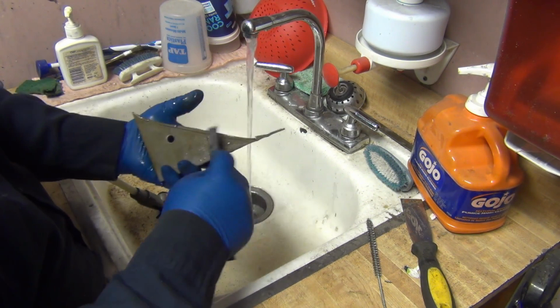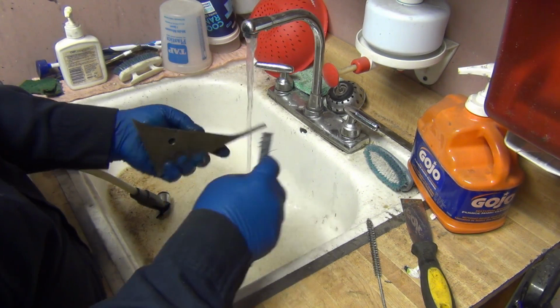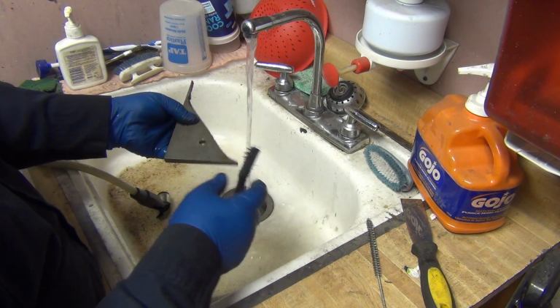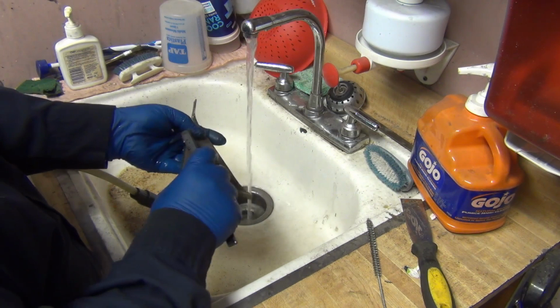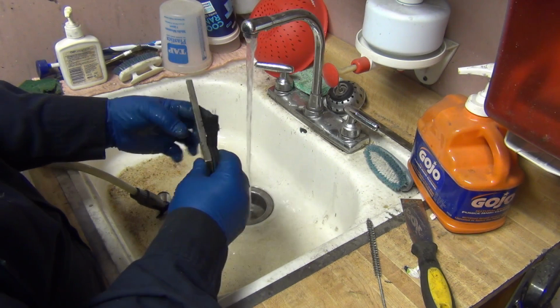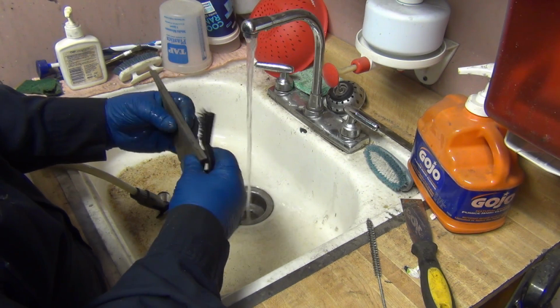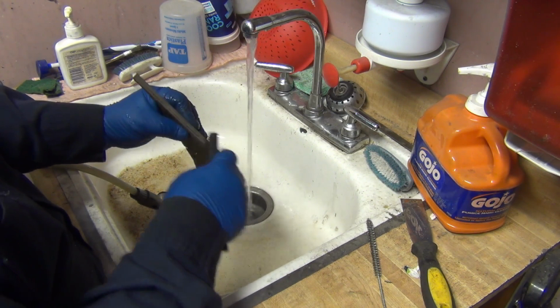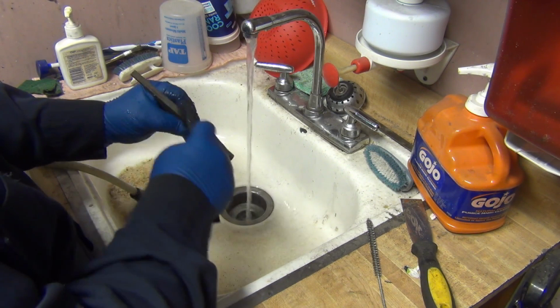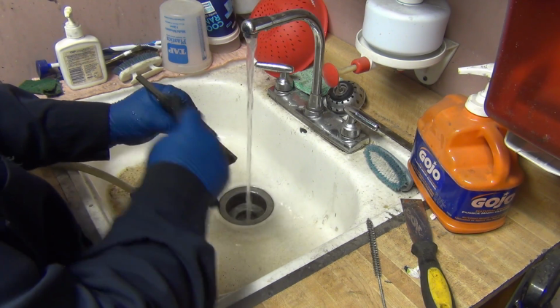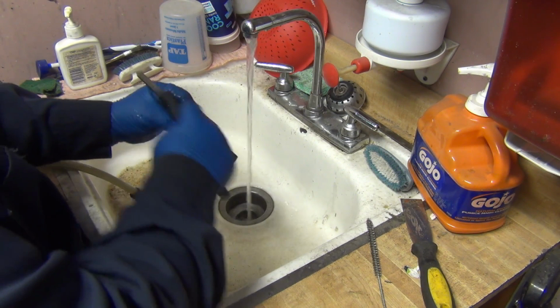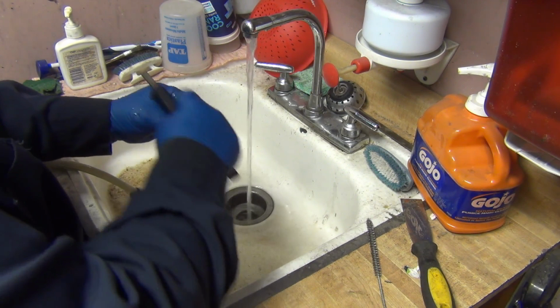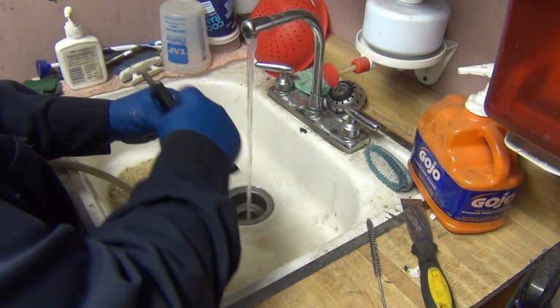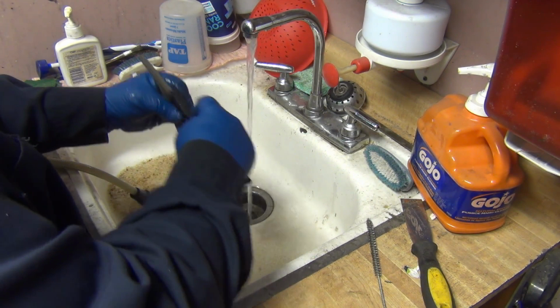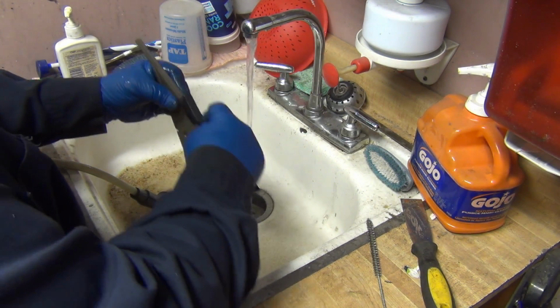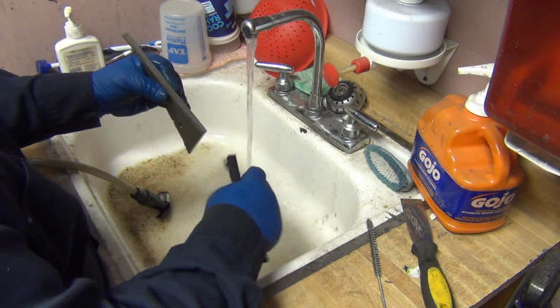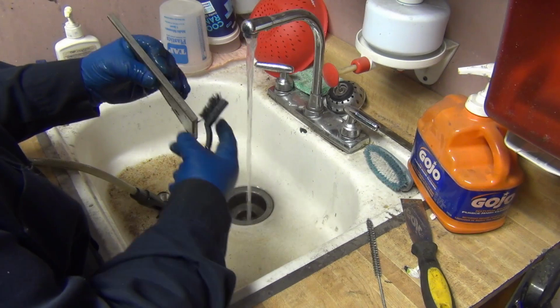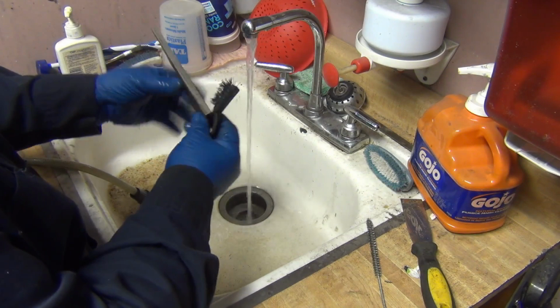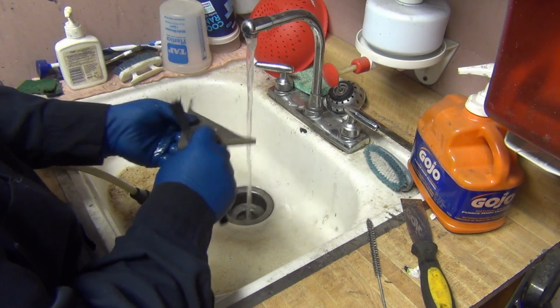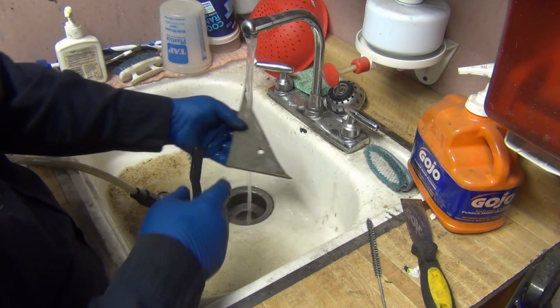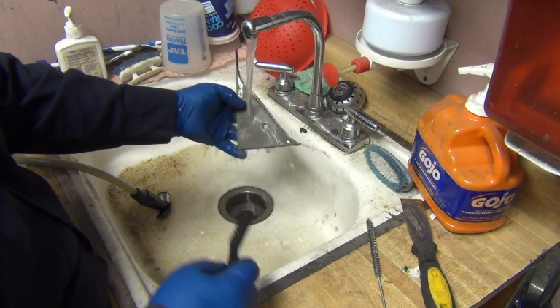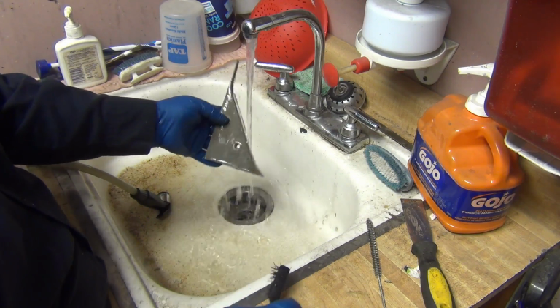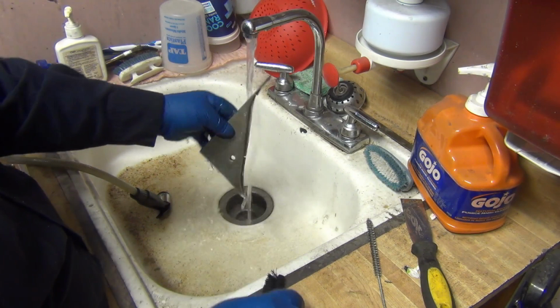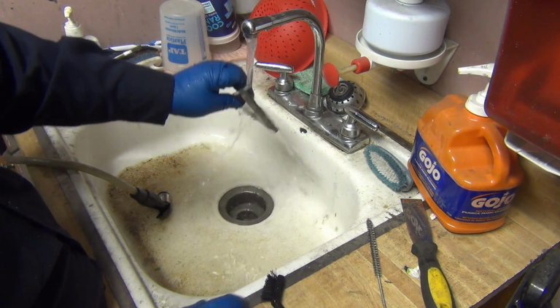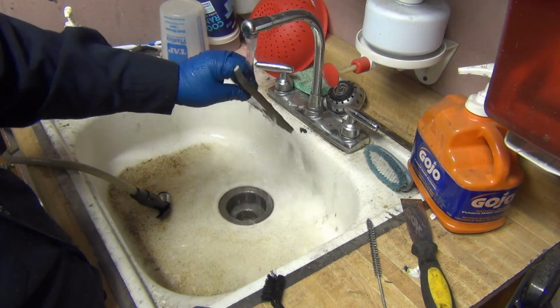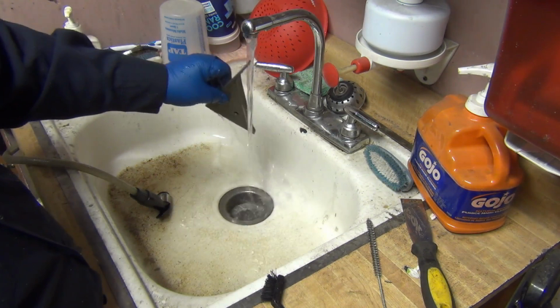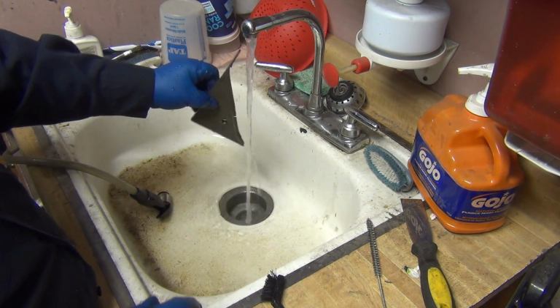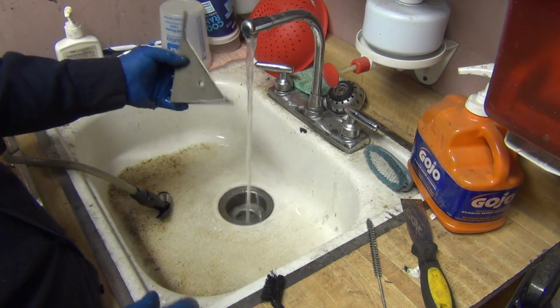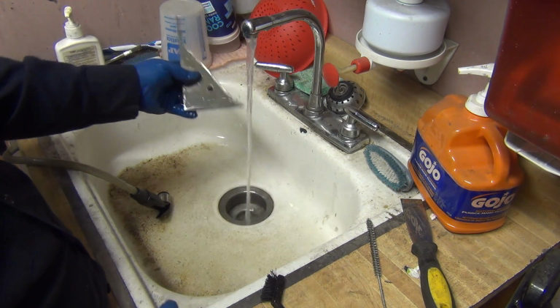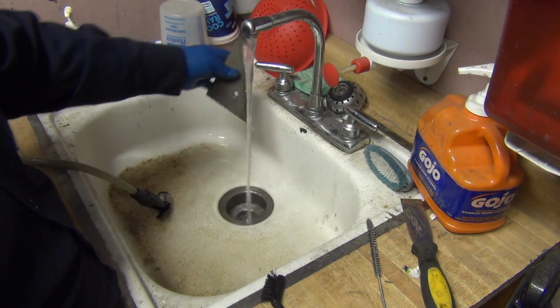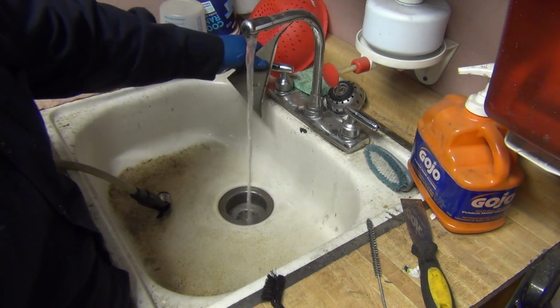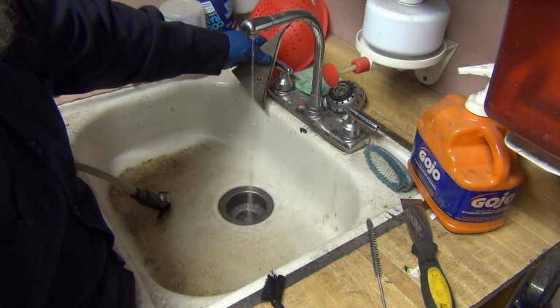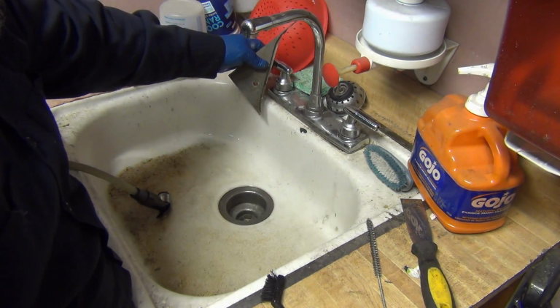I'm not going to do this to the scrap pieces — this was just an example because the mill scale was so much heavier on this one.